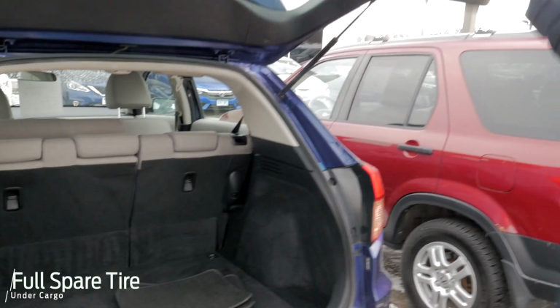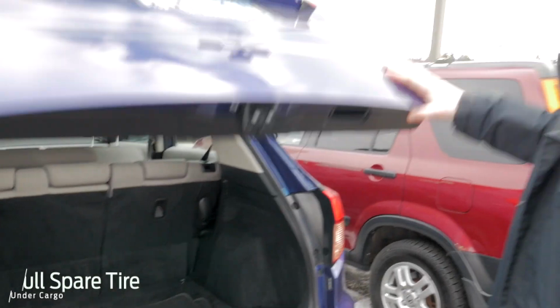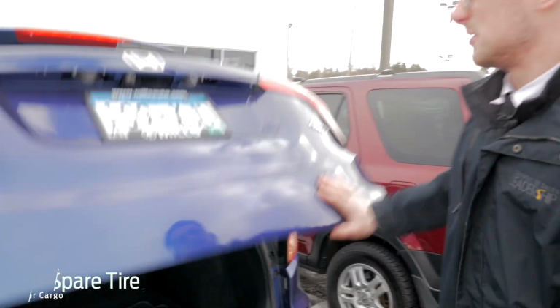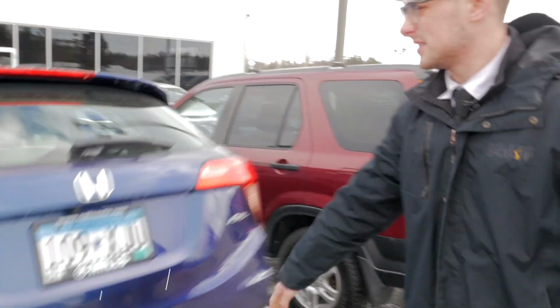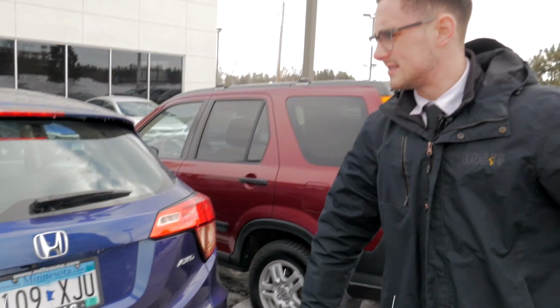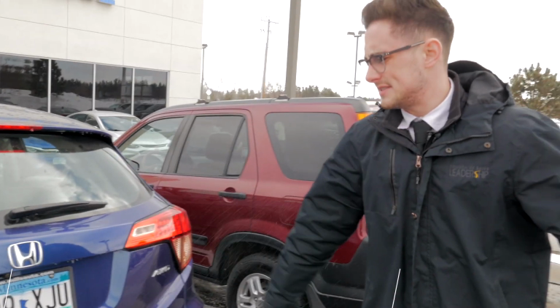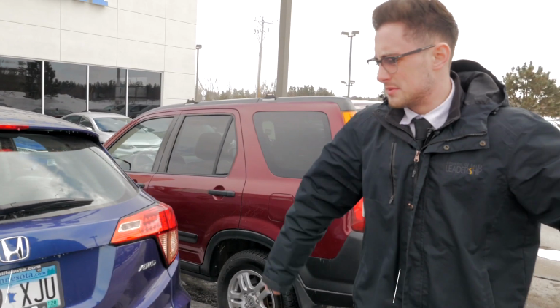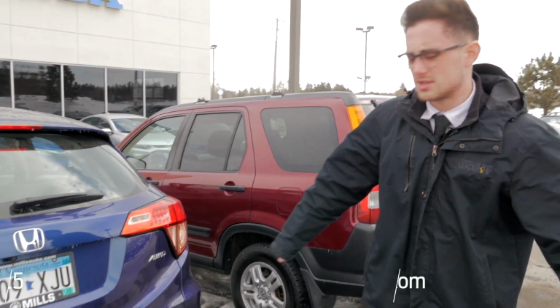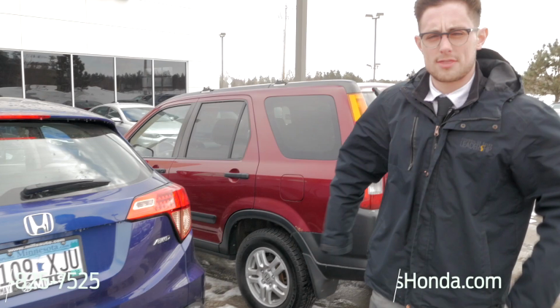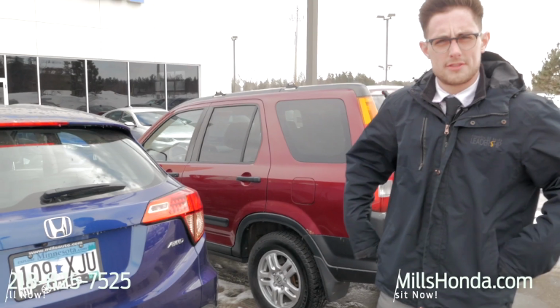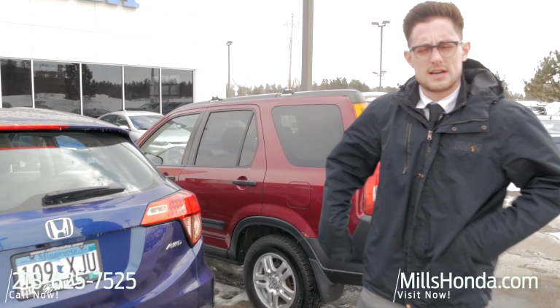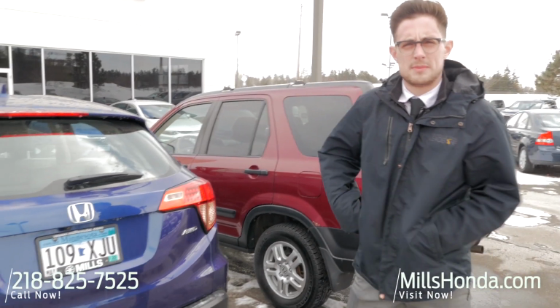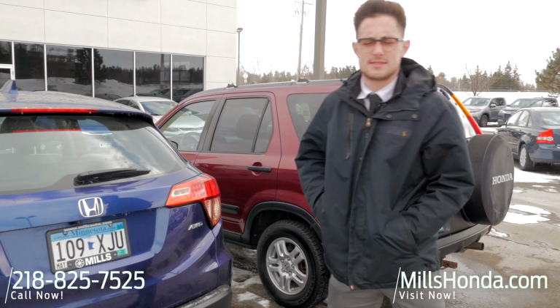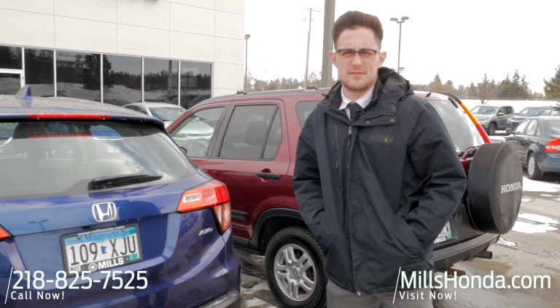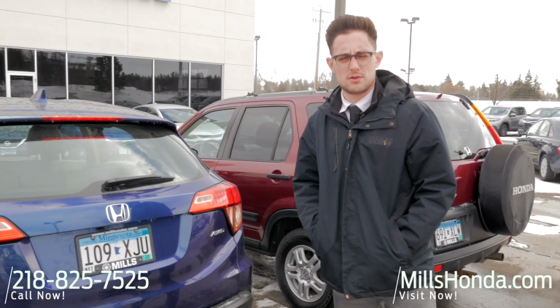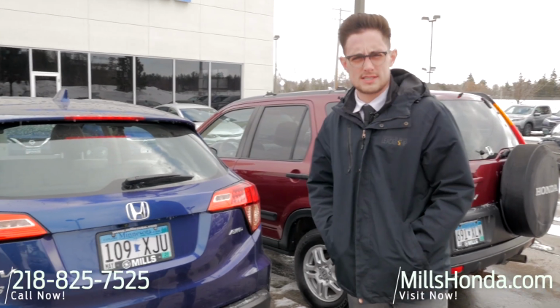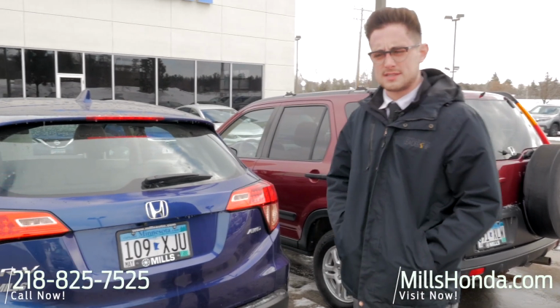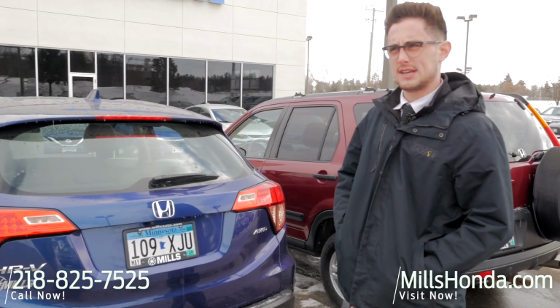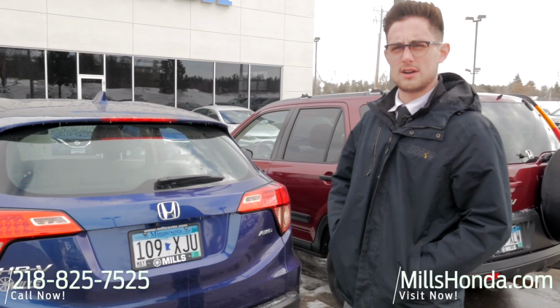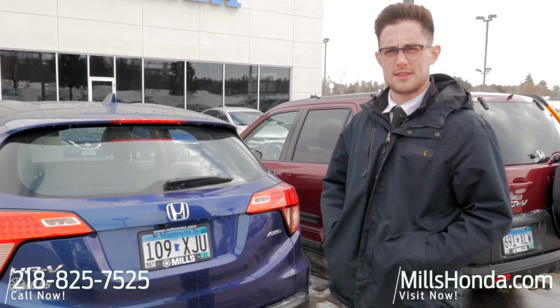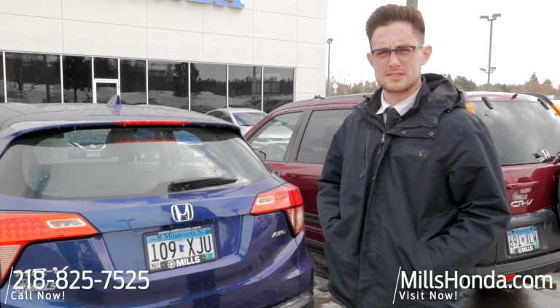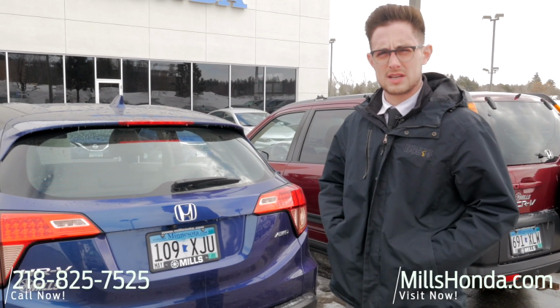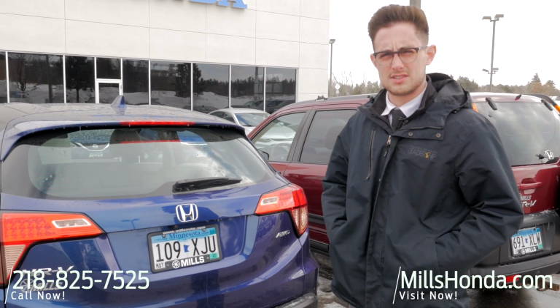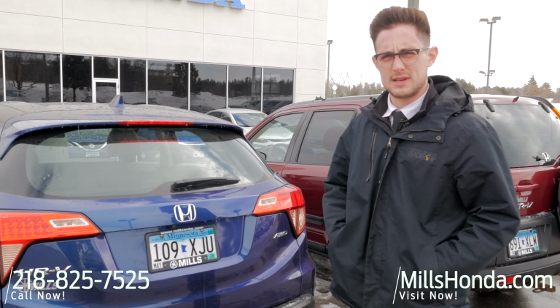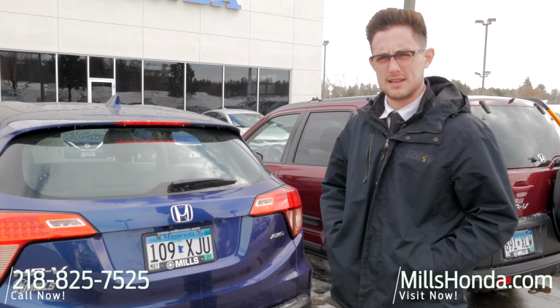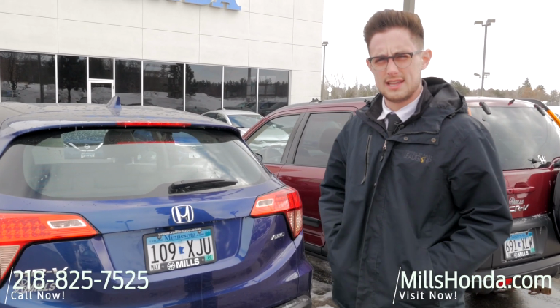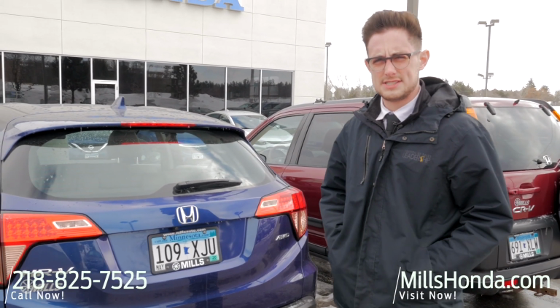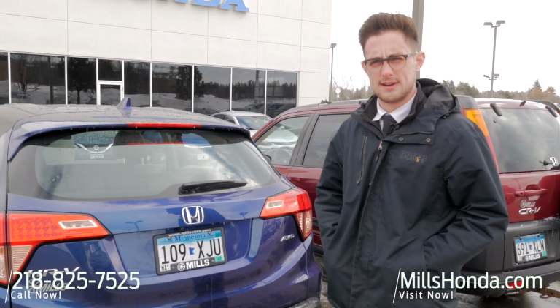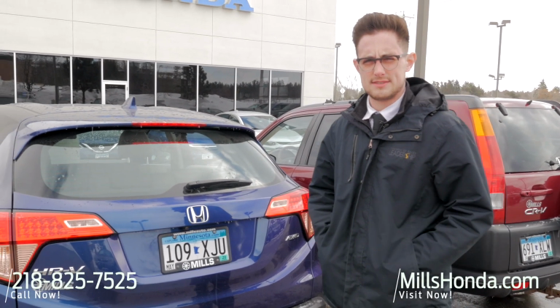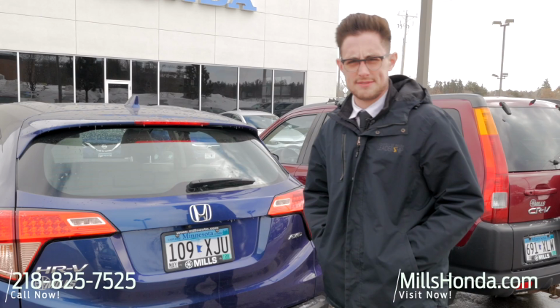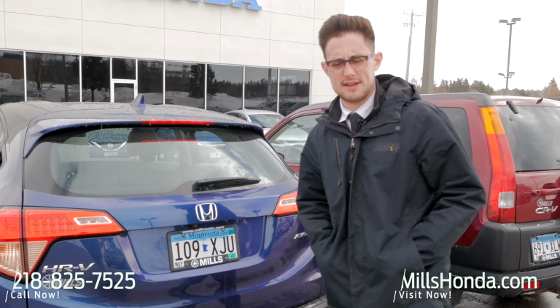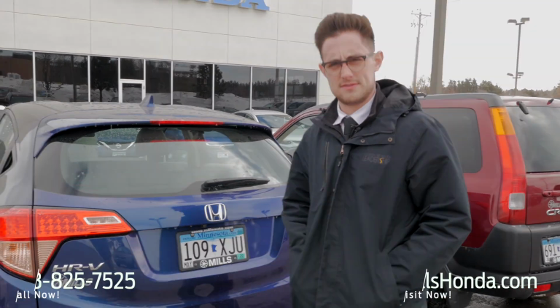Like I said, this is a 2017 with just over 33,000 miles on it. If you have questions on this vehicle or anything else, give me a call at 218-825-7525.